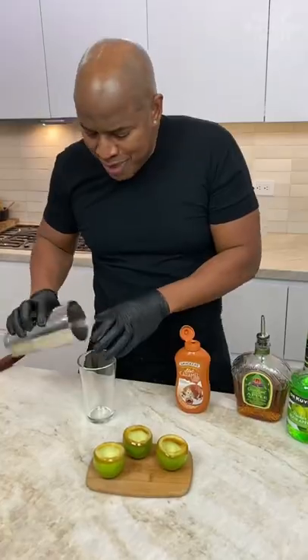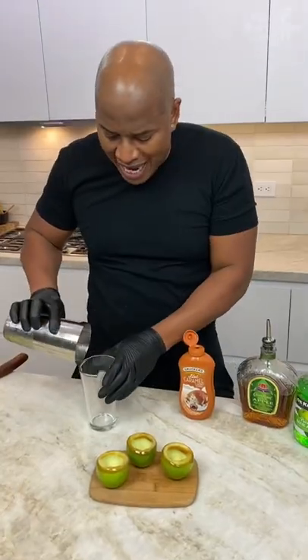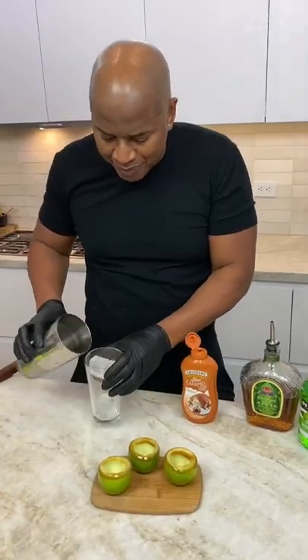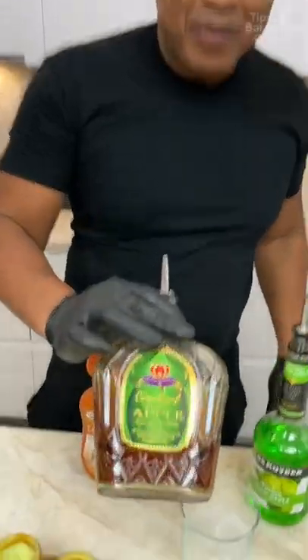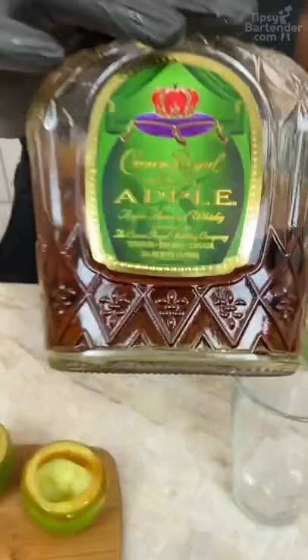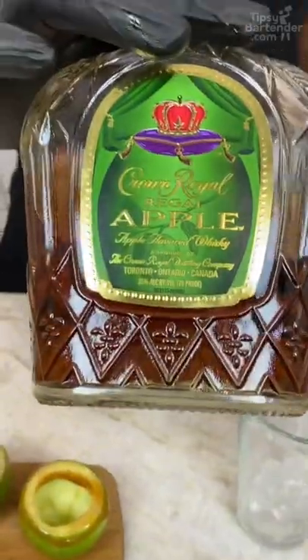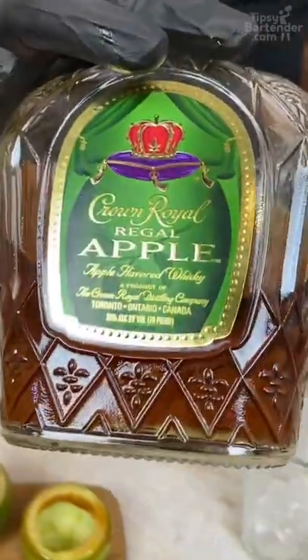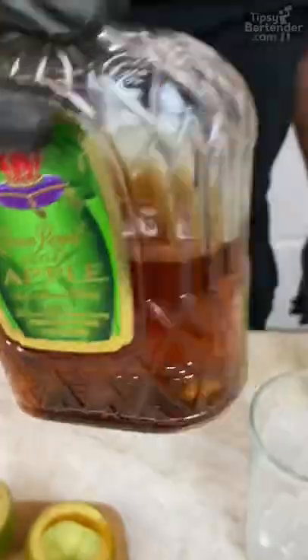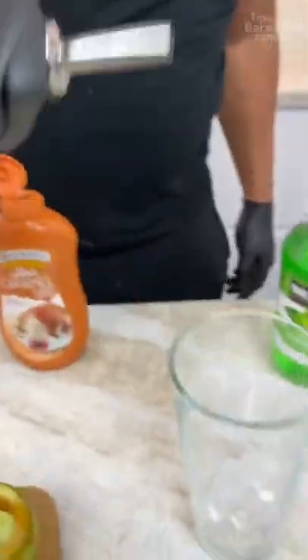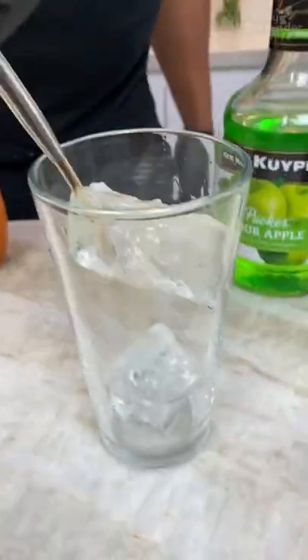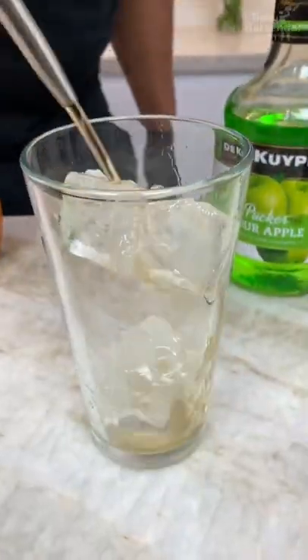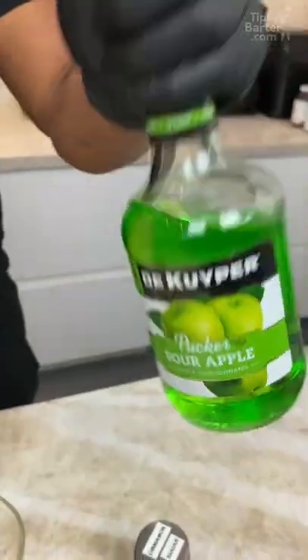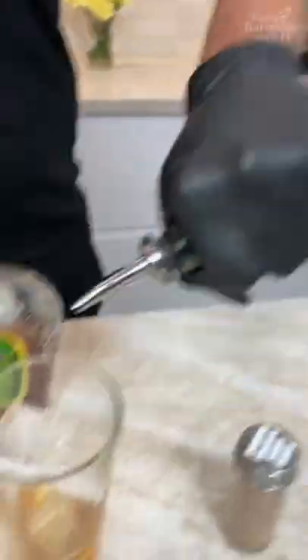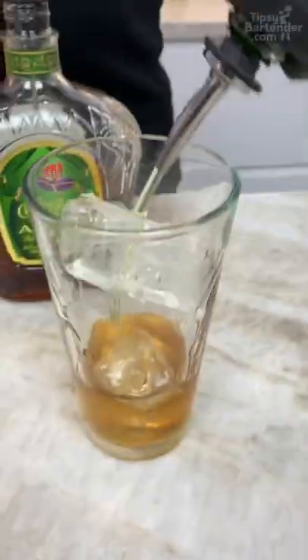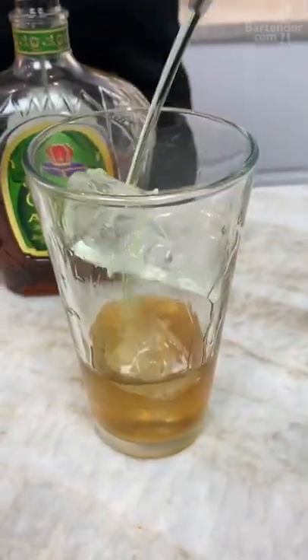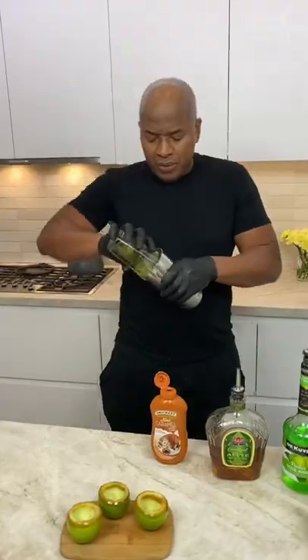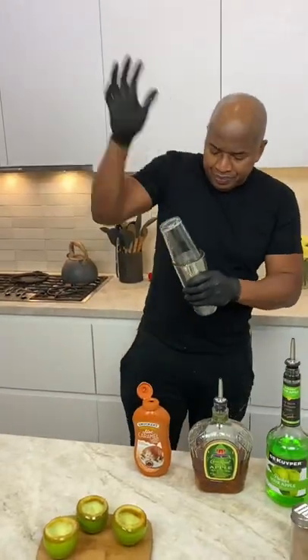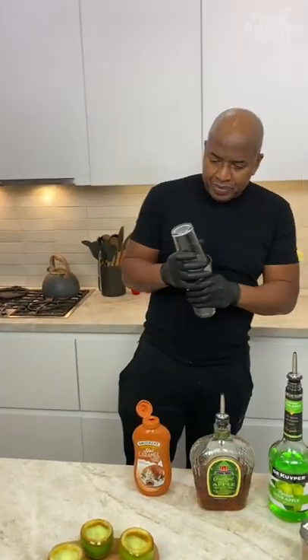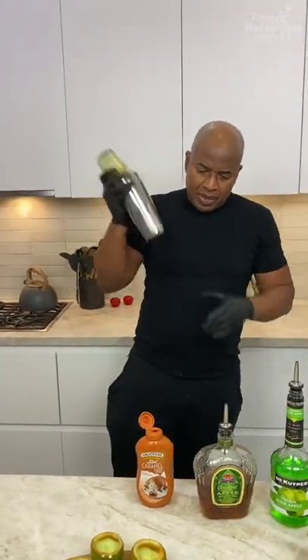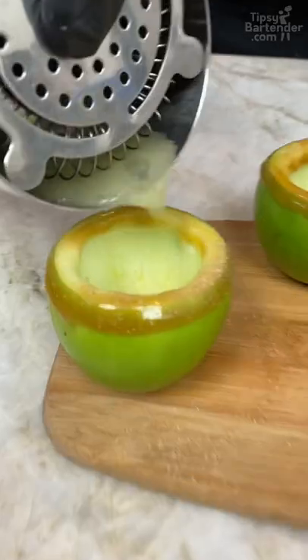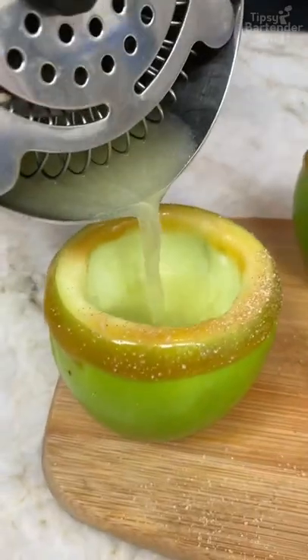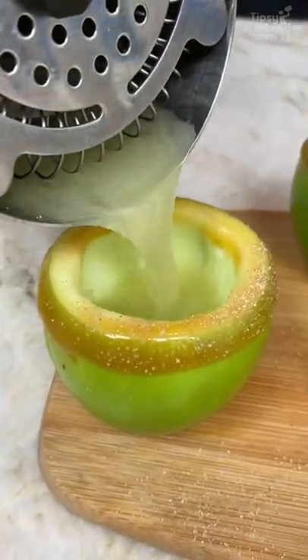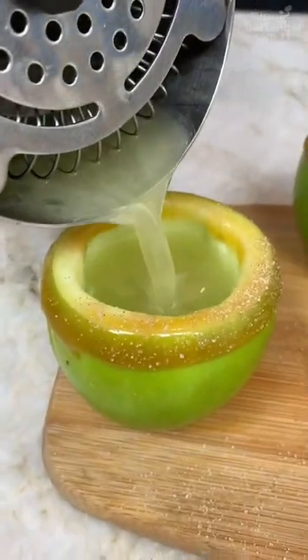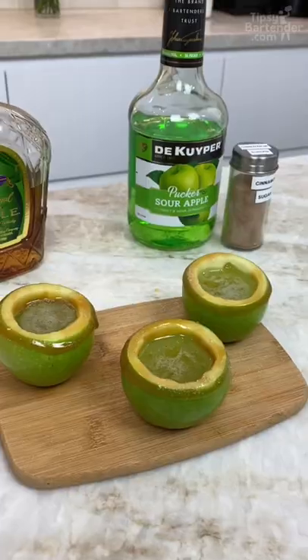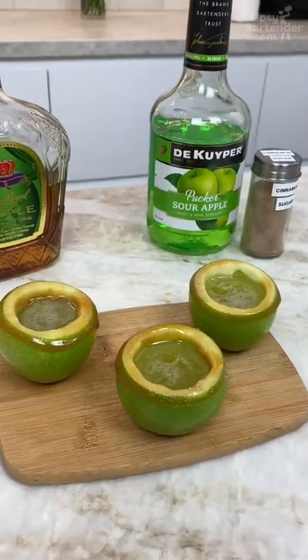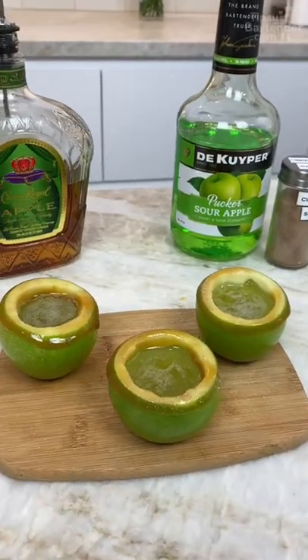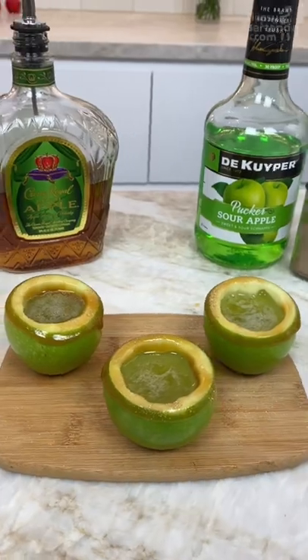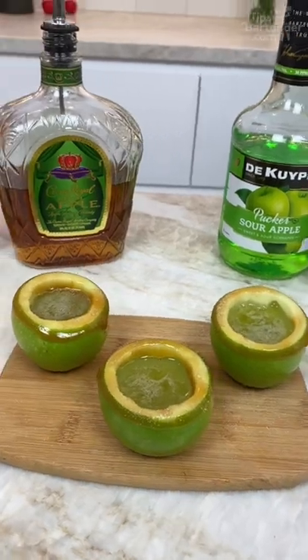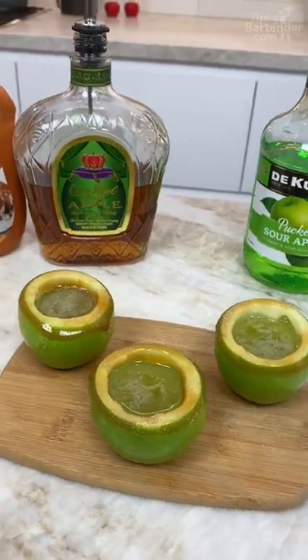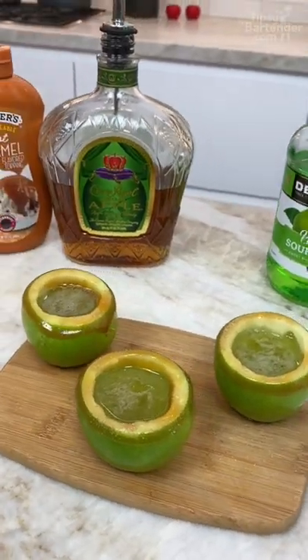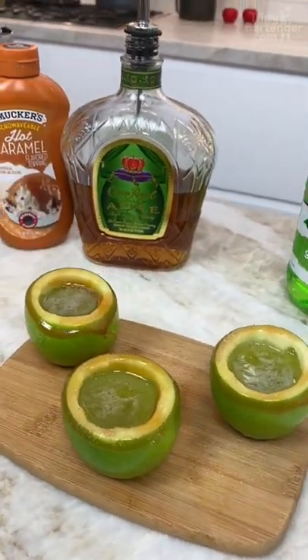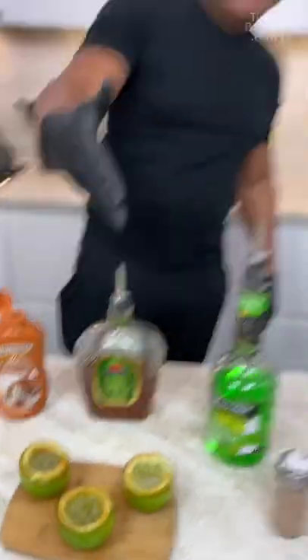Next time, start off with some Crown Royal Green Apple. Hey Canada, sour apple! And there you have it, Crown Apple Shot Glasses.